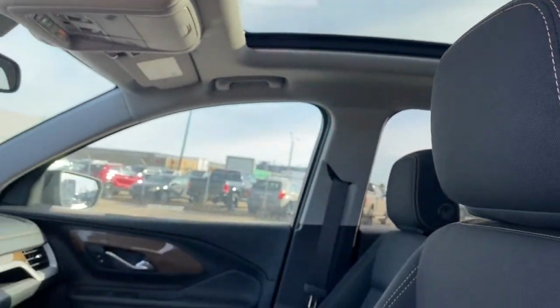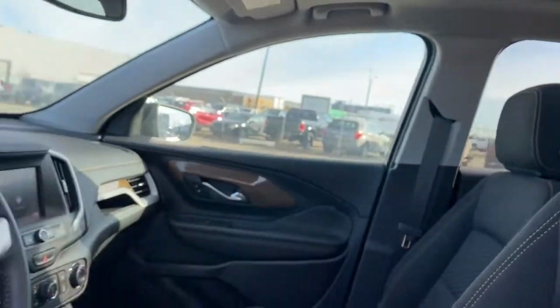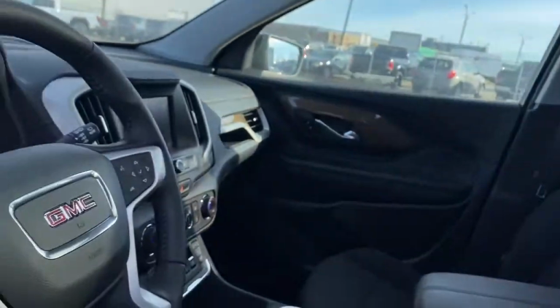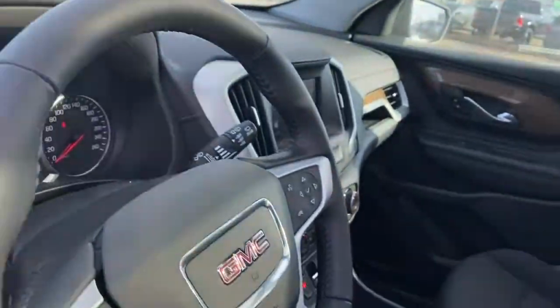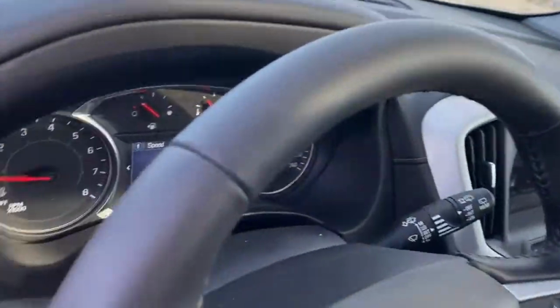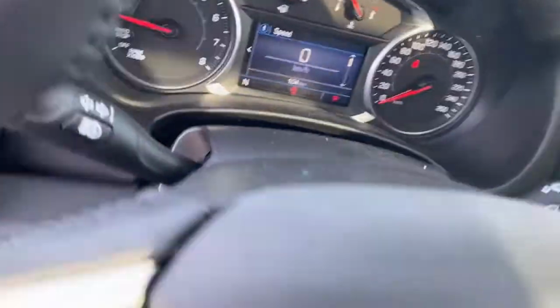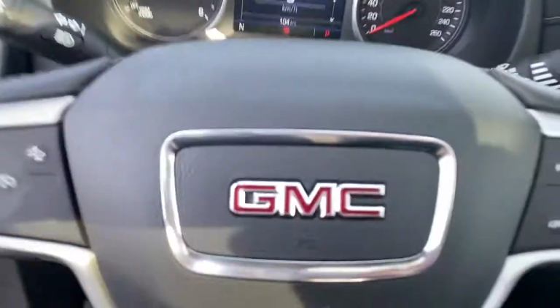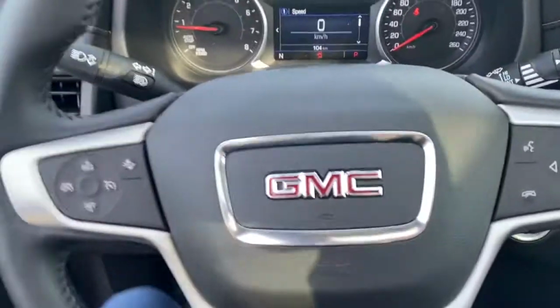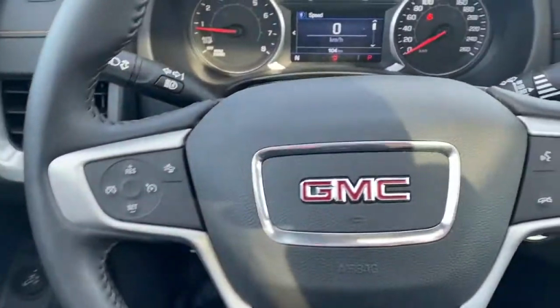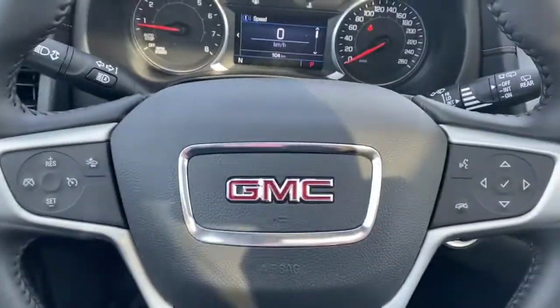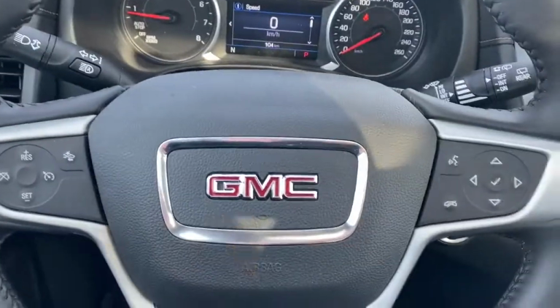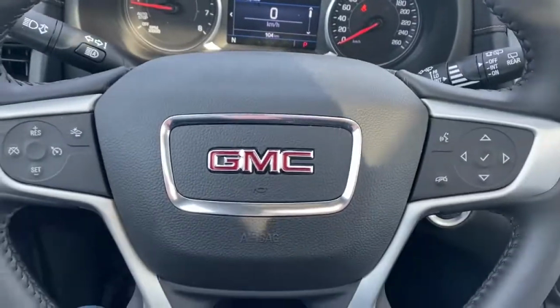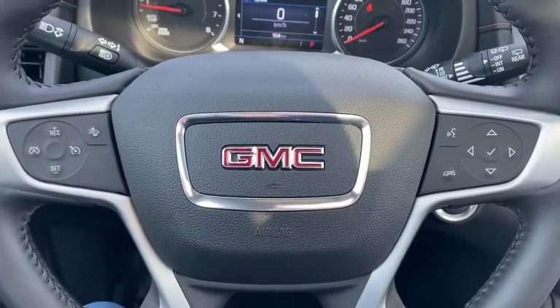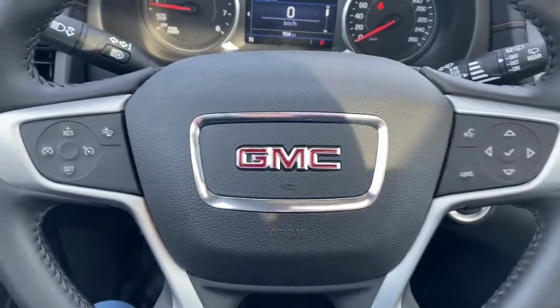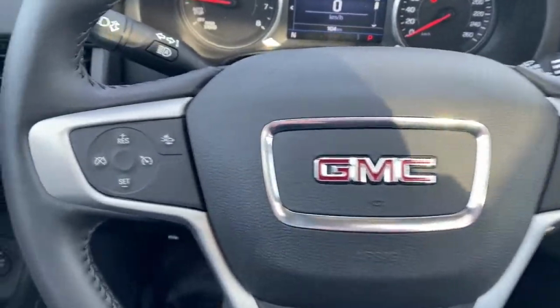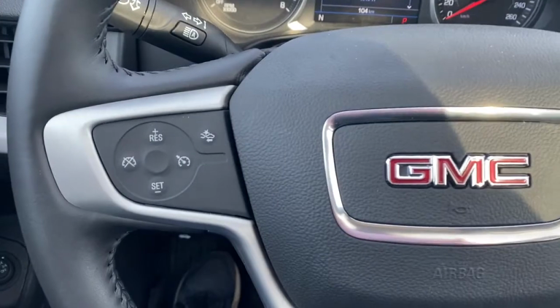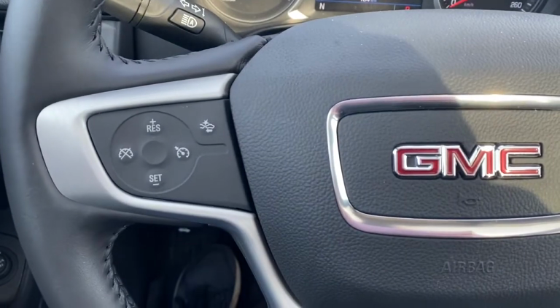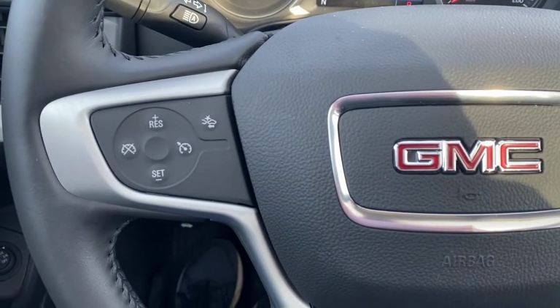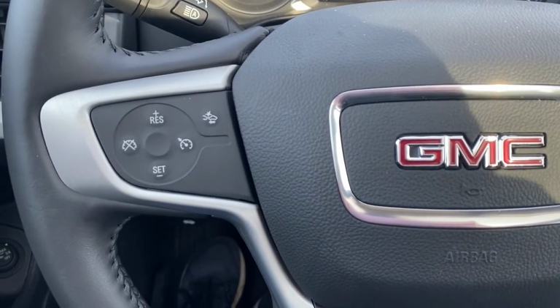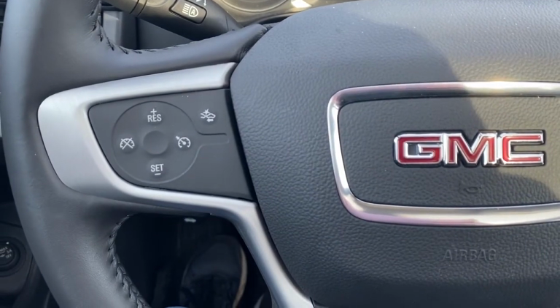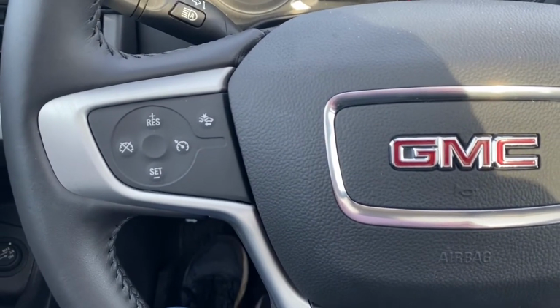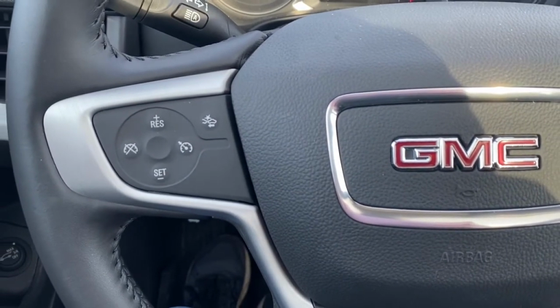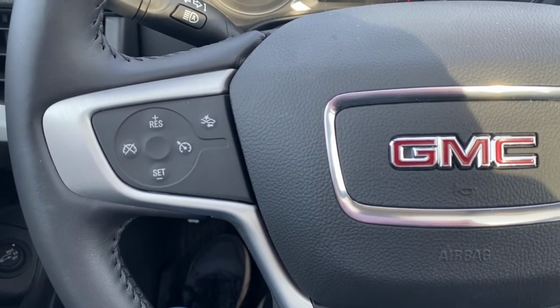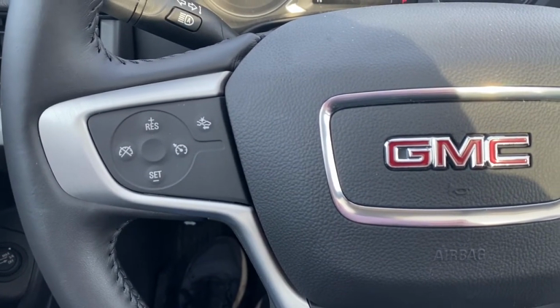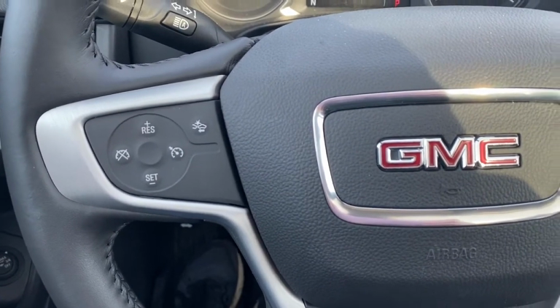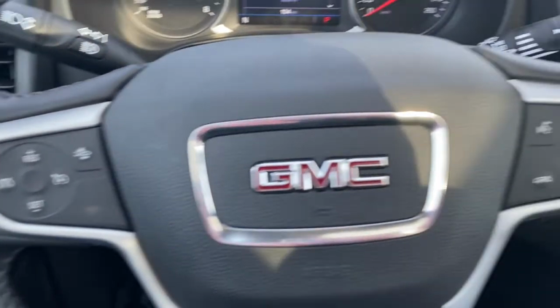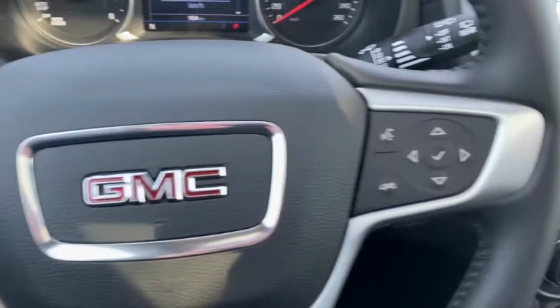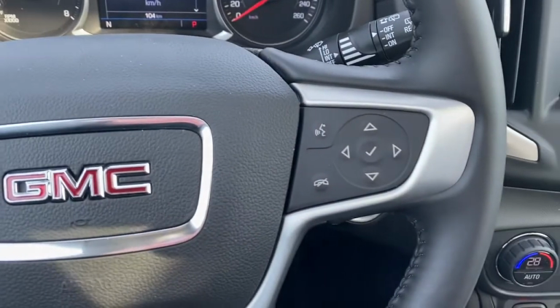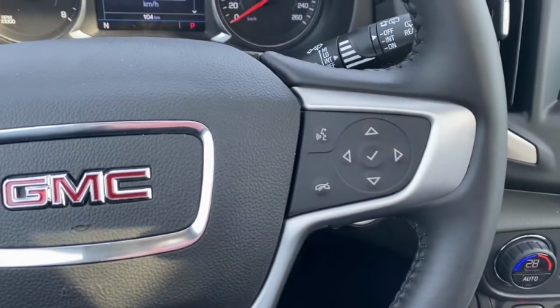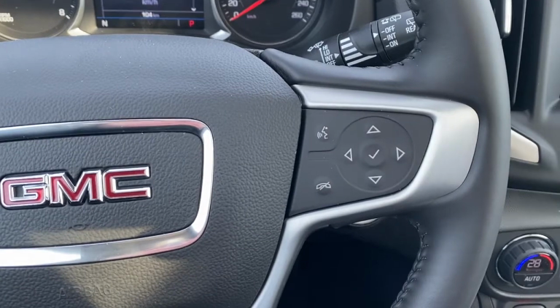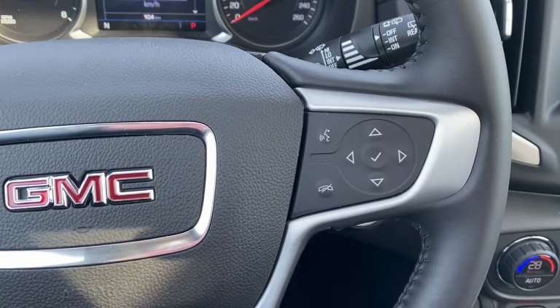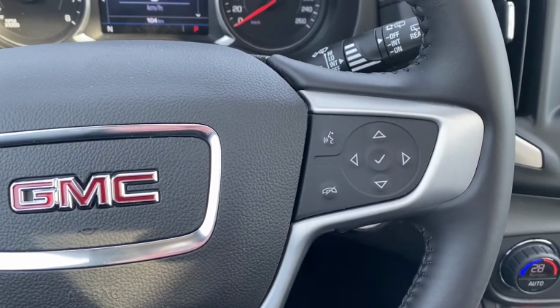Next I'll climb in and we'll take a look at the steering wheel. On the left side are the cruise control buttons with forward collision alert, and on the right side we've got our audio buttons.